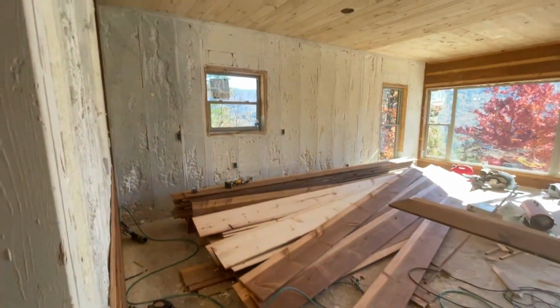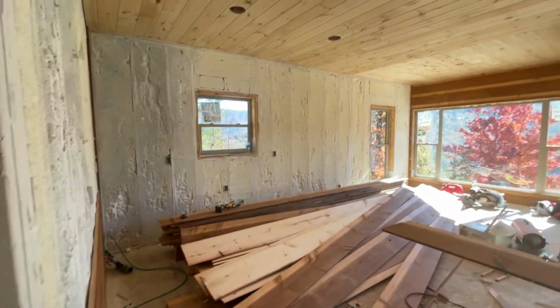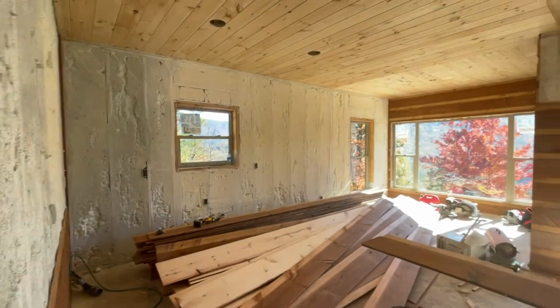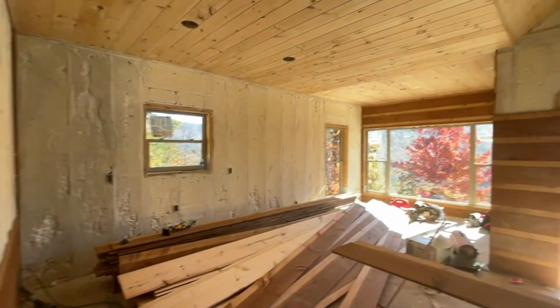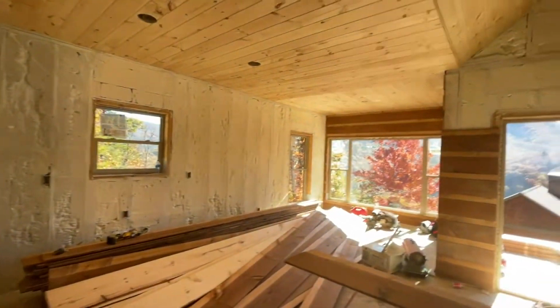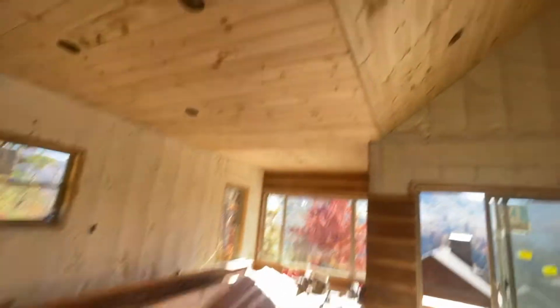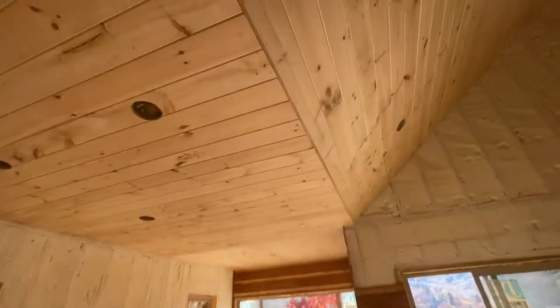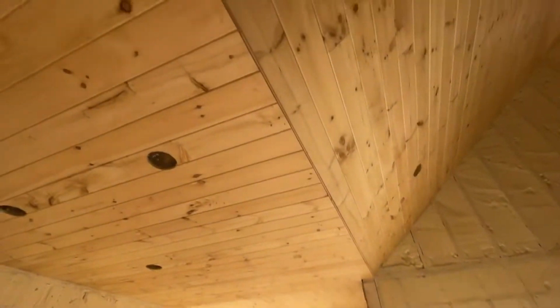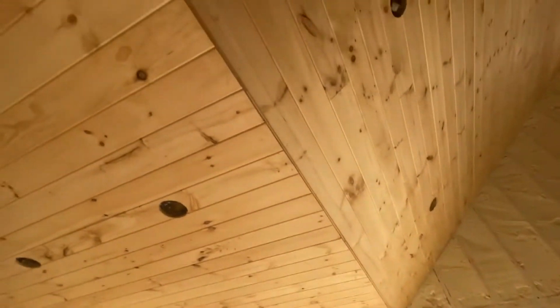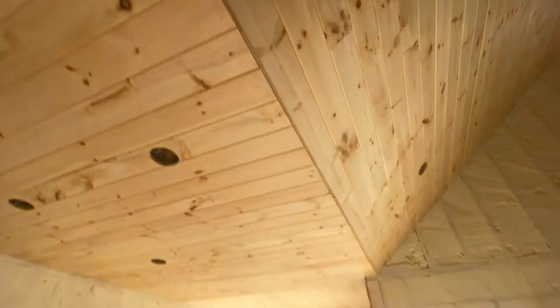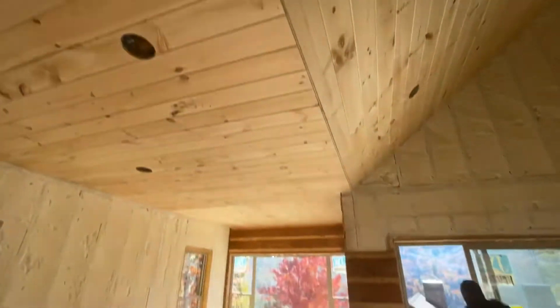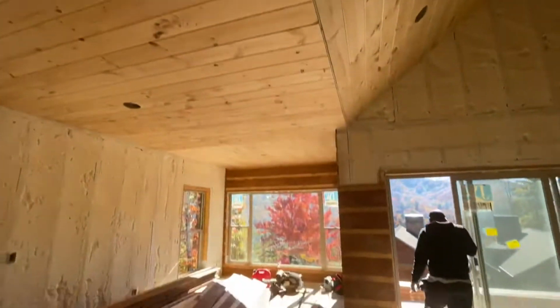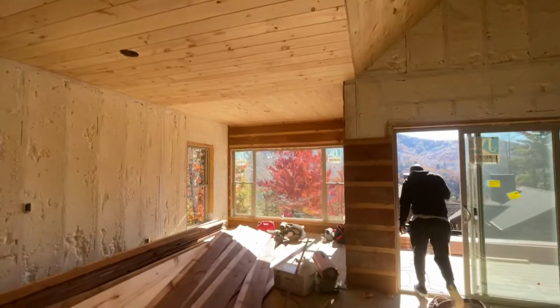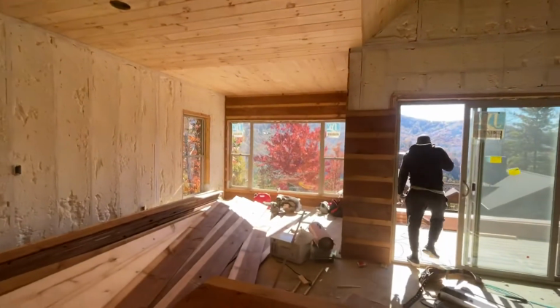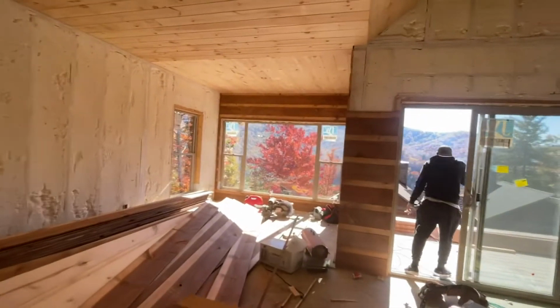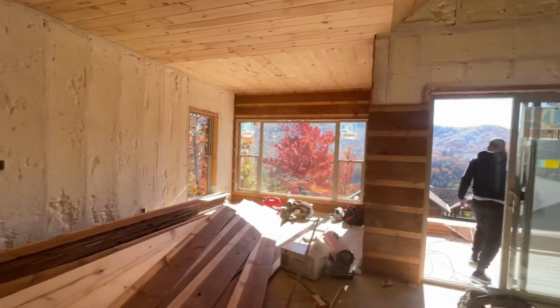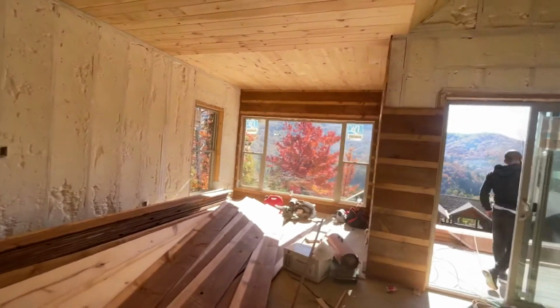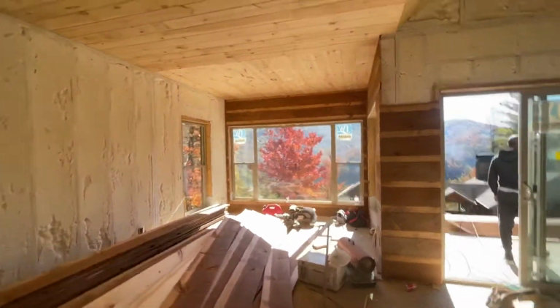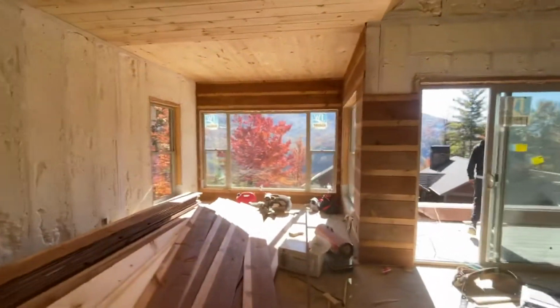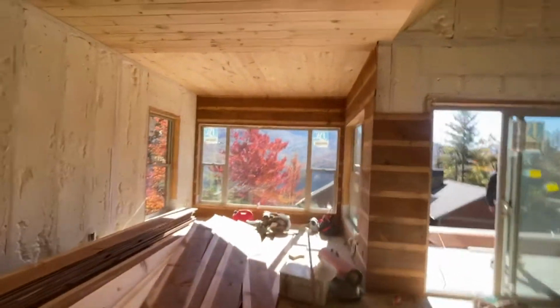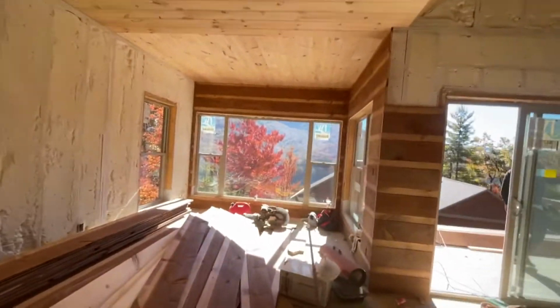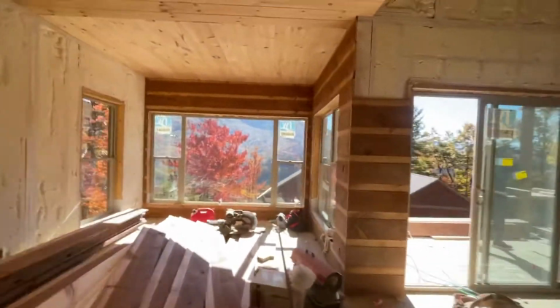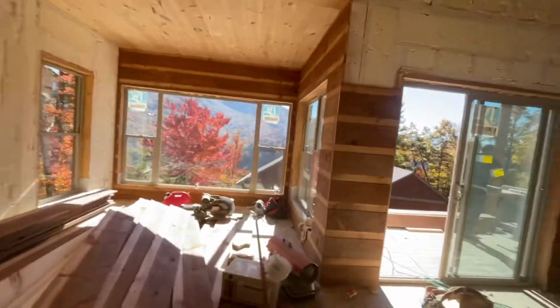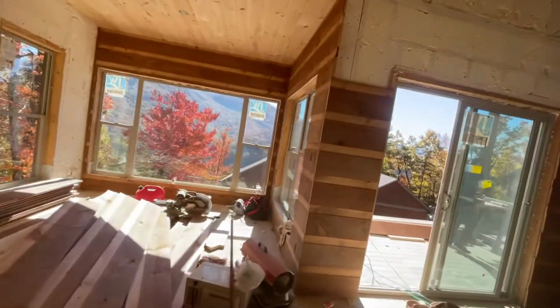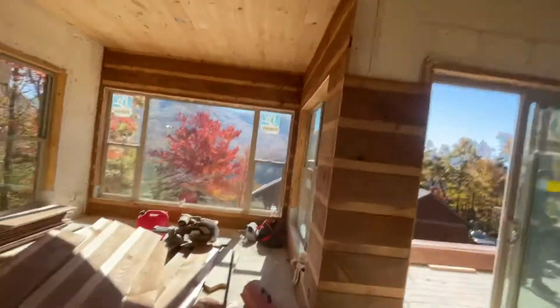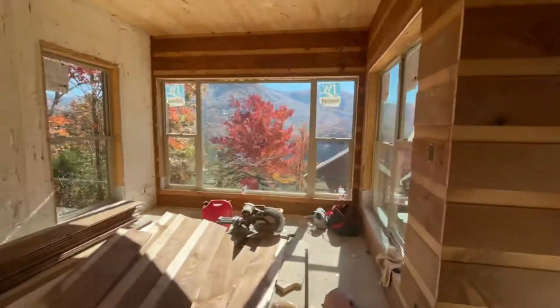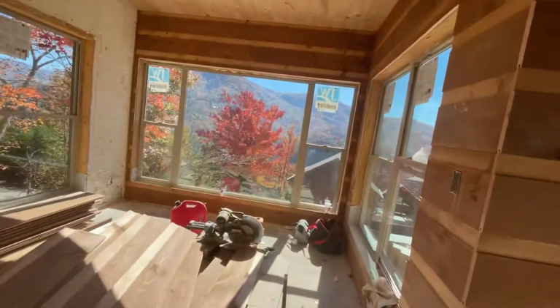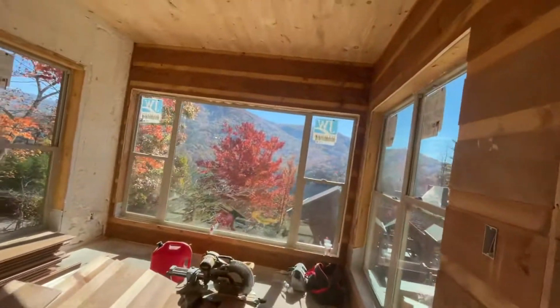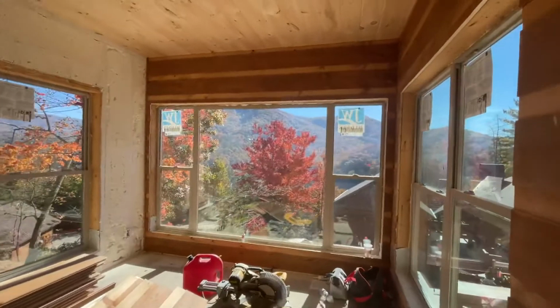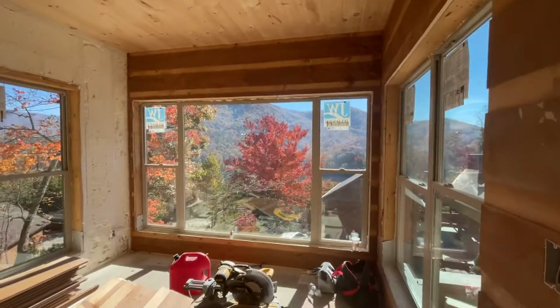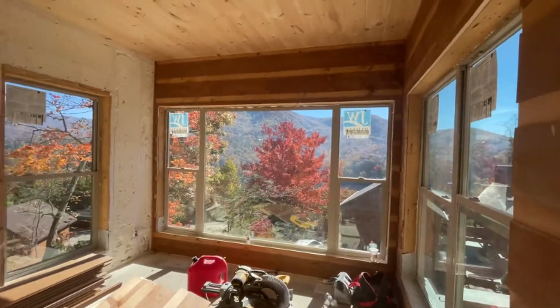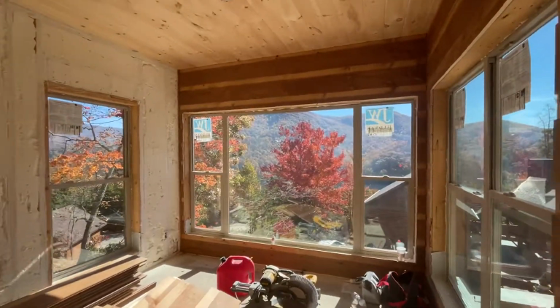The insulation is in. No tongue and groove on the ceilings yet. Last time we were here, I don't think you could see that view. Really stunning view. Absolutely beautiful.